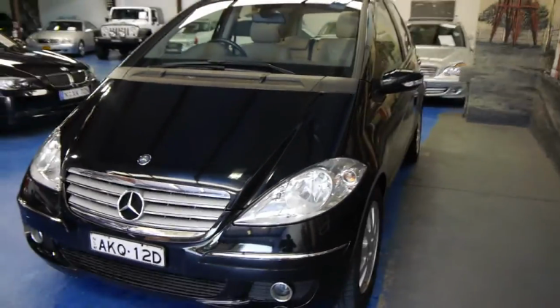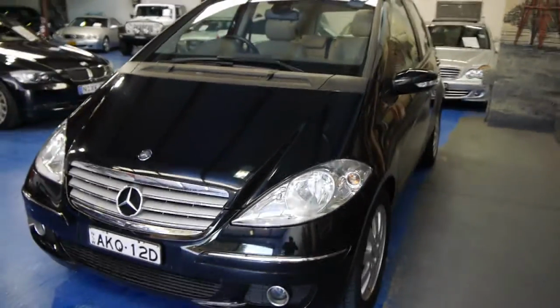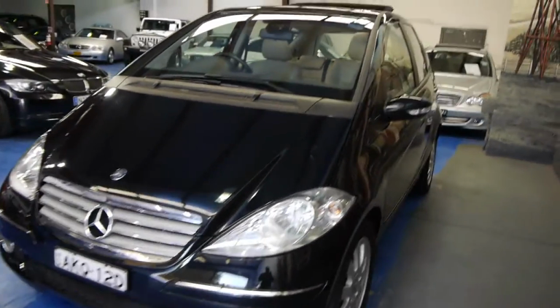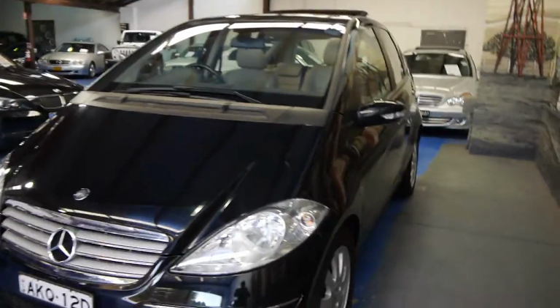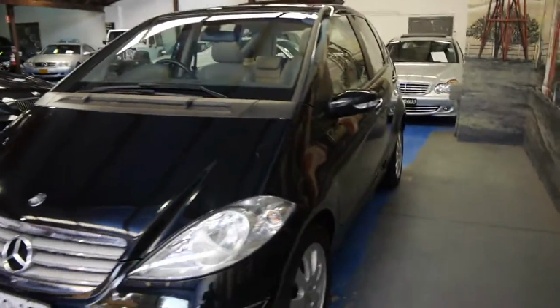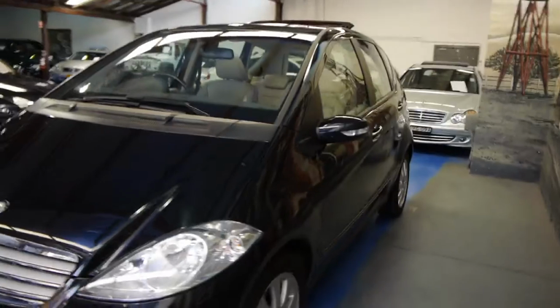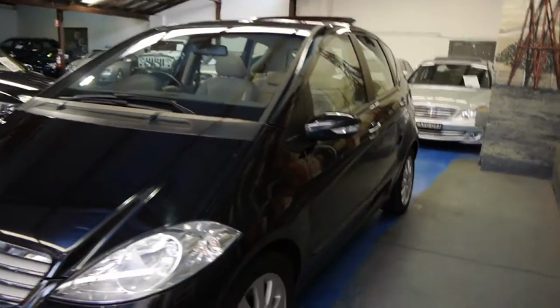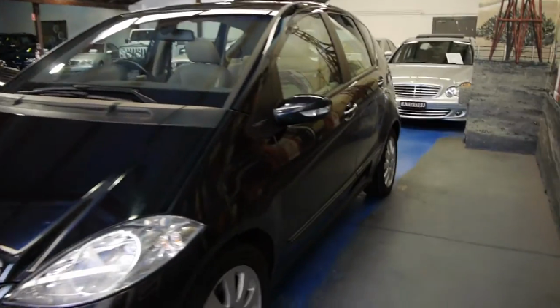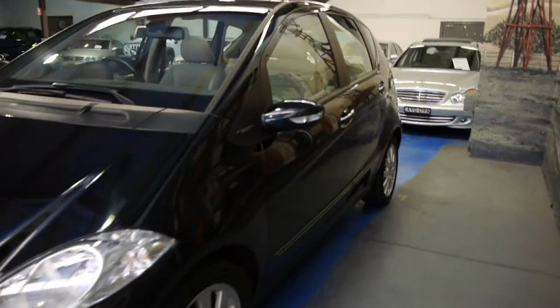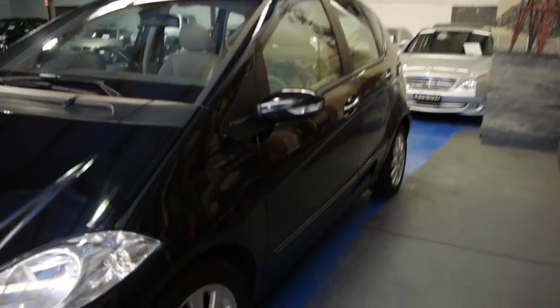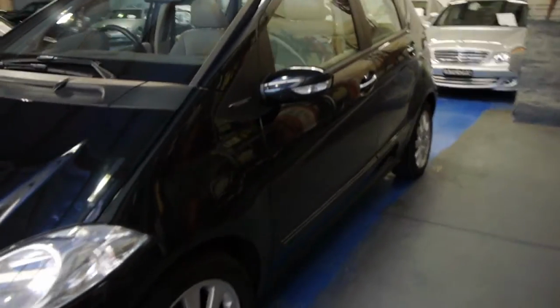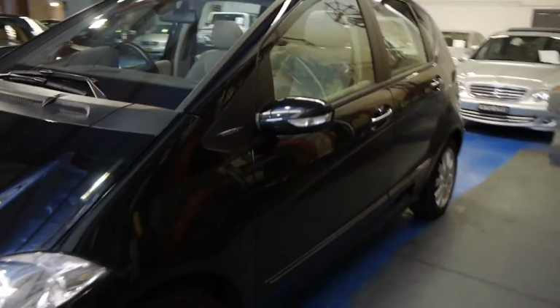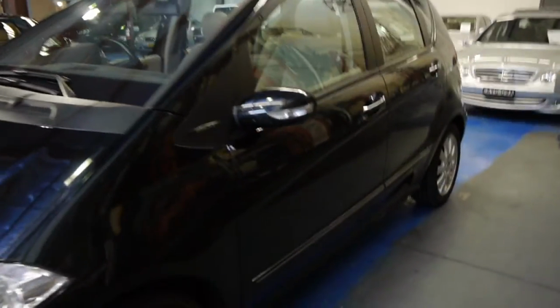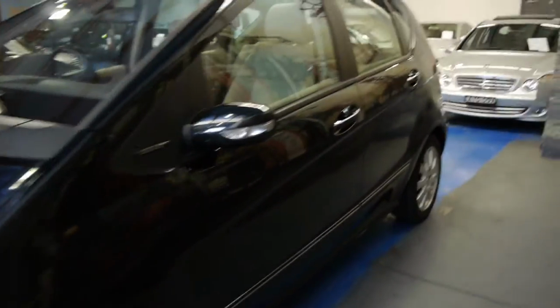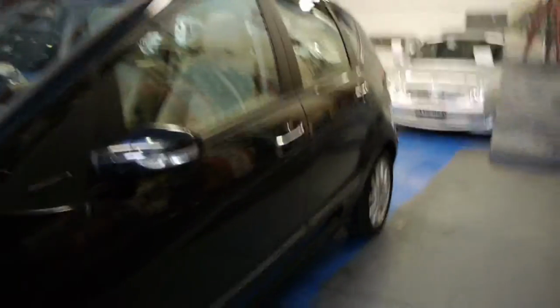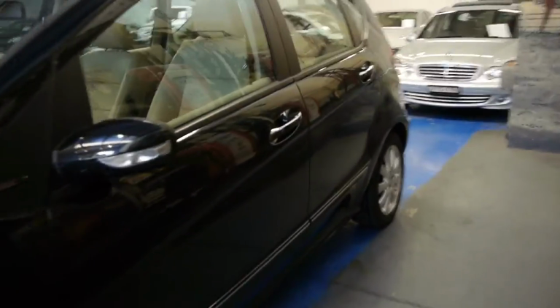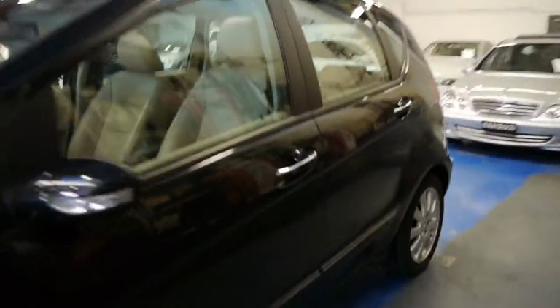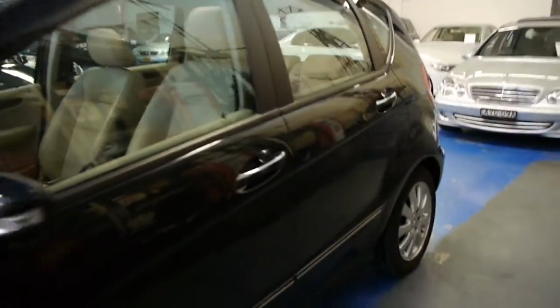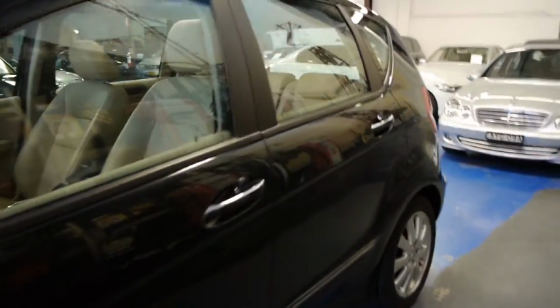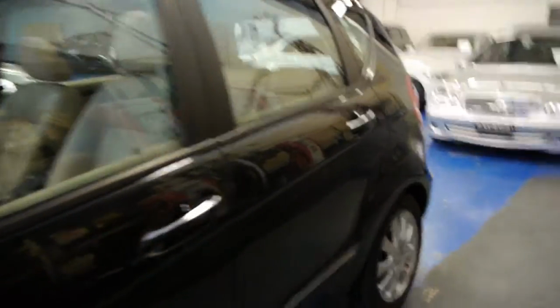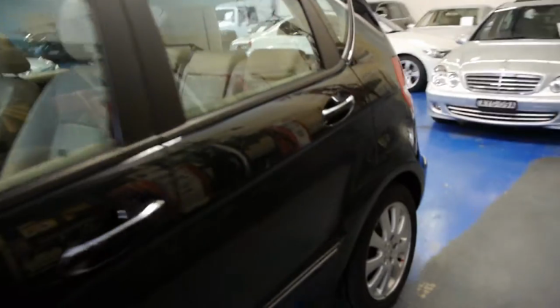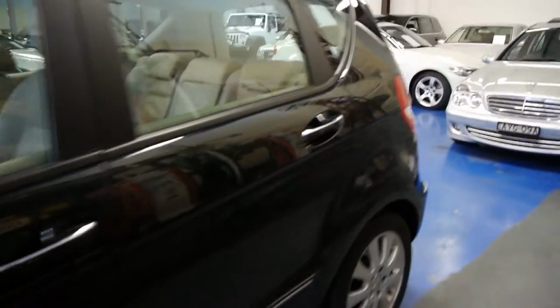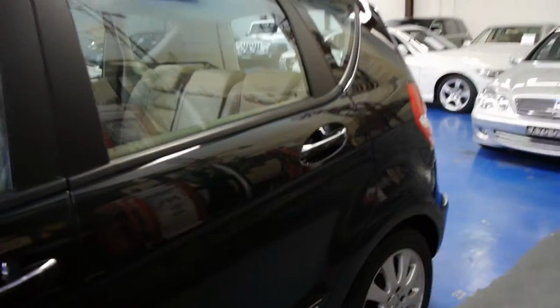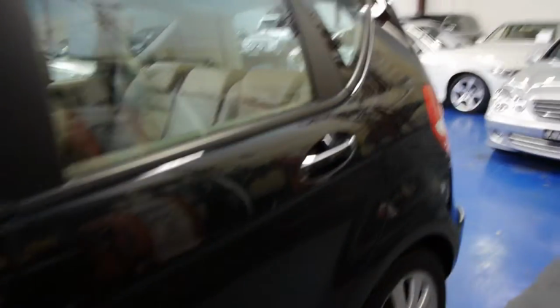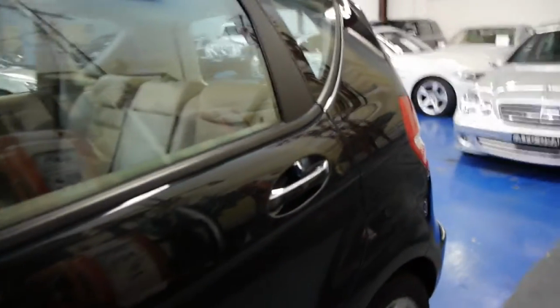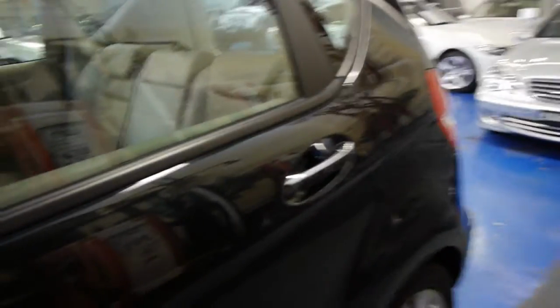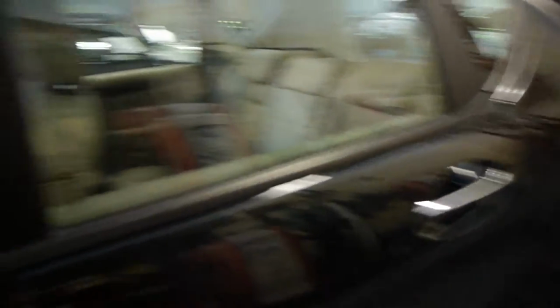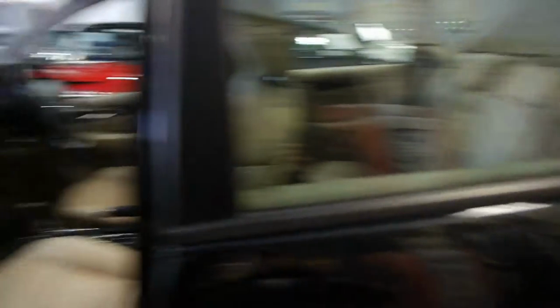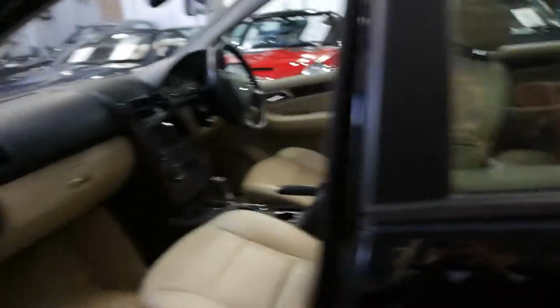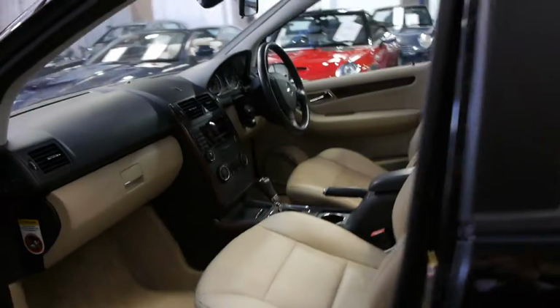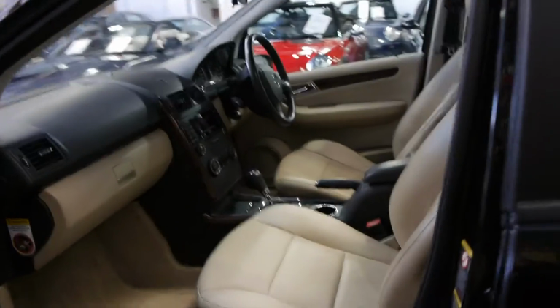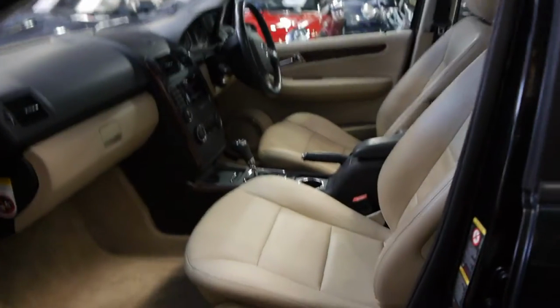The A200 from 2005 — so that's the new body style — and it's done a few Ks: between 15,000 and 20,000 Ks a year, or 300 to 400 kilometres a week, which is very normal.